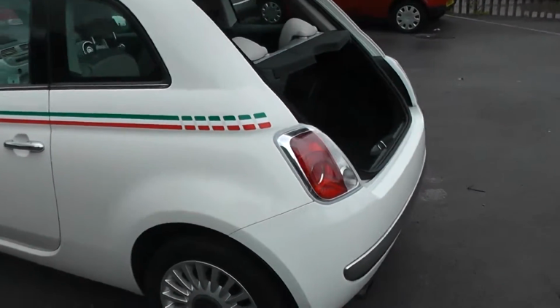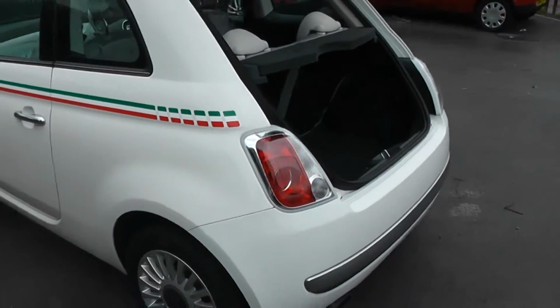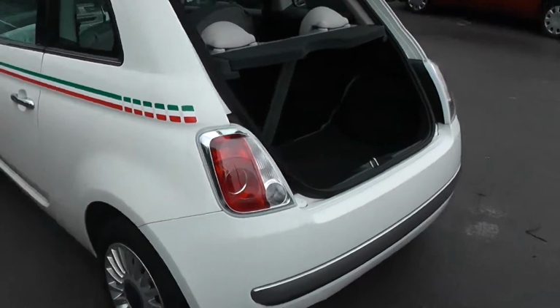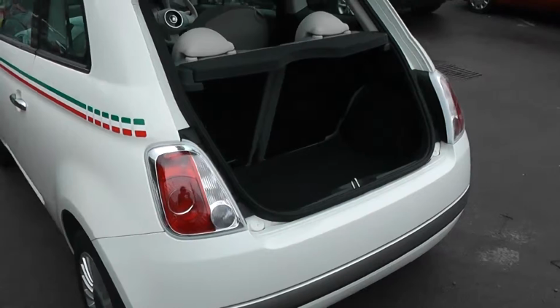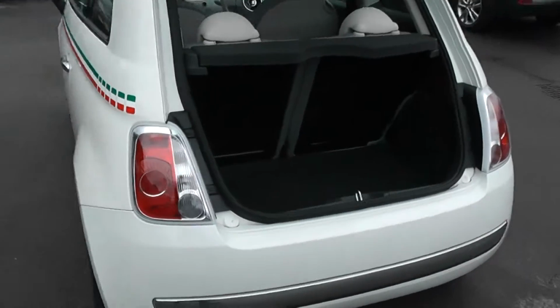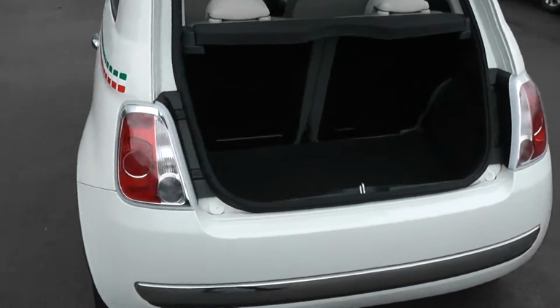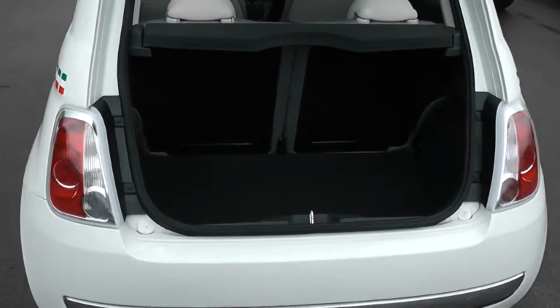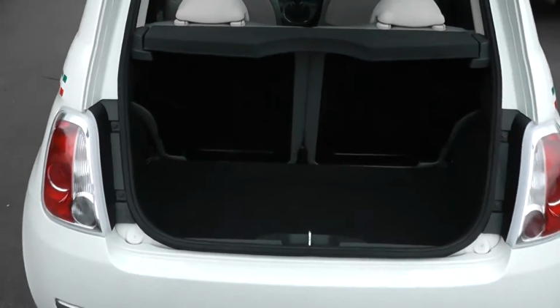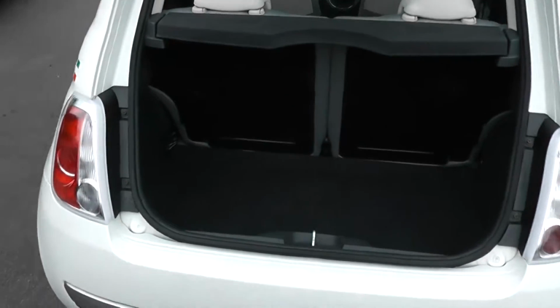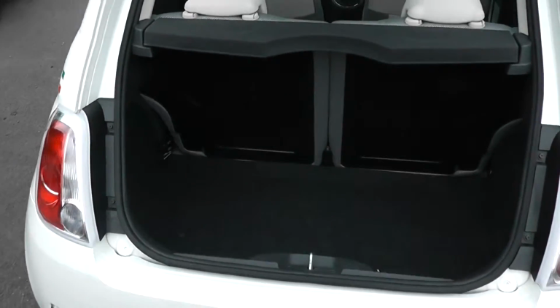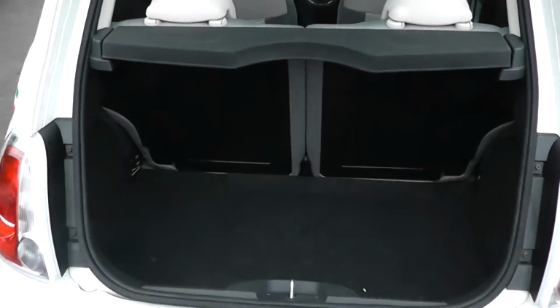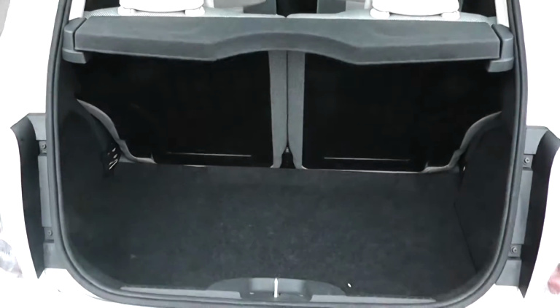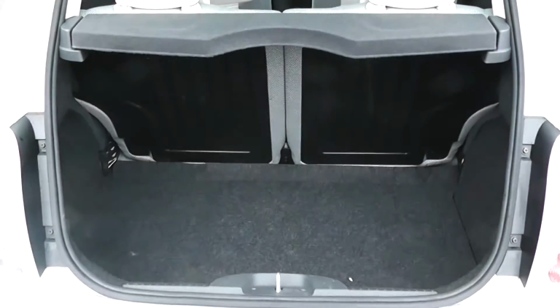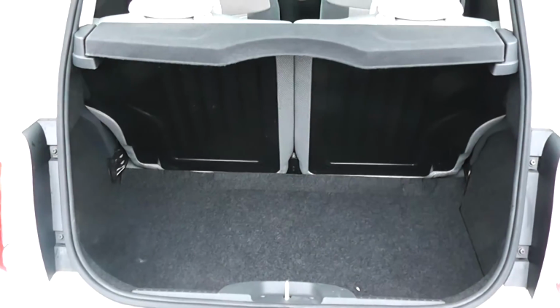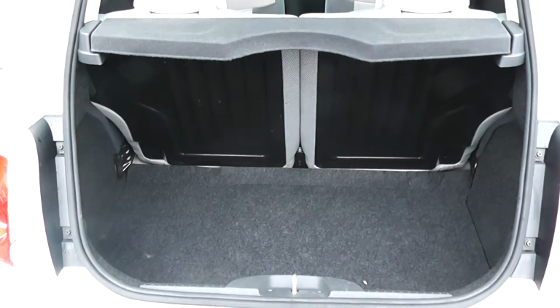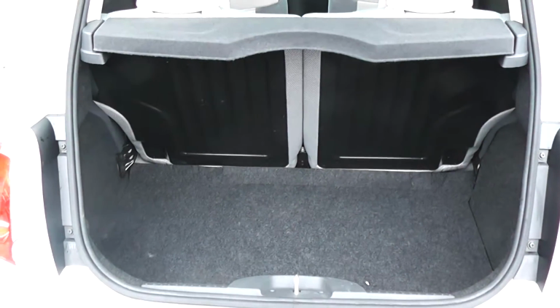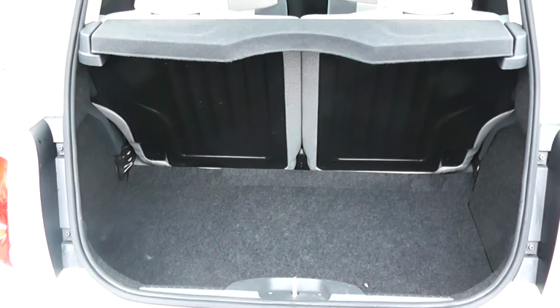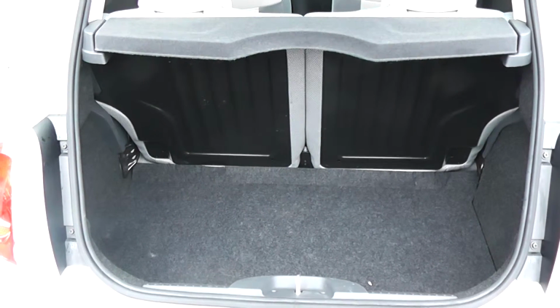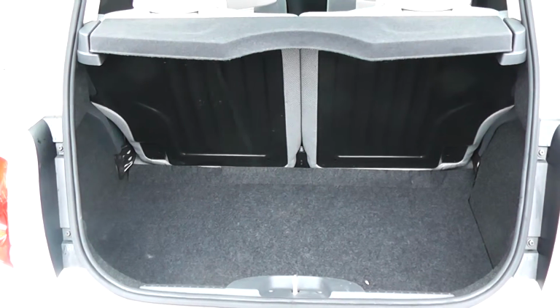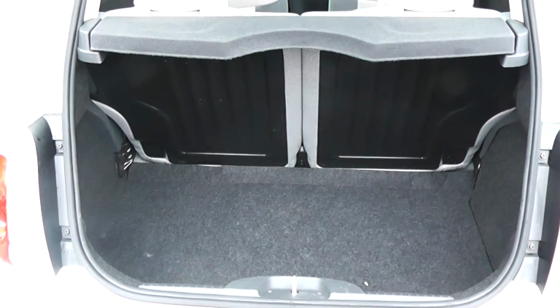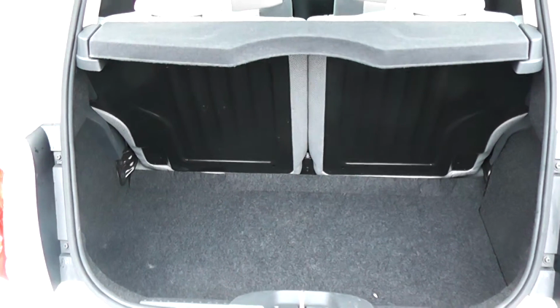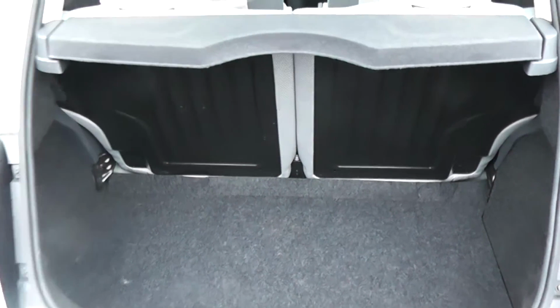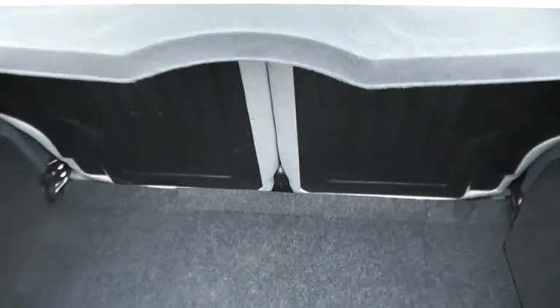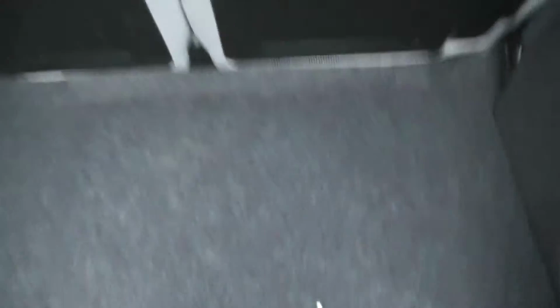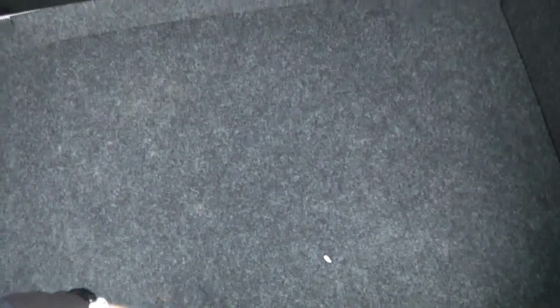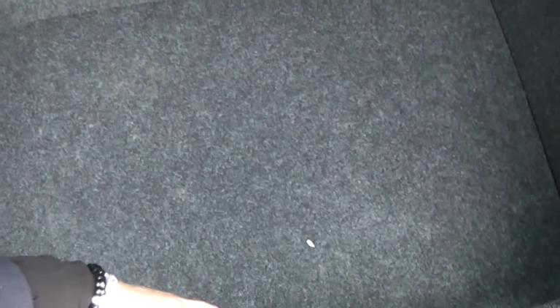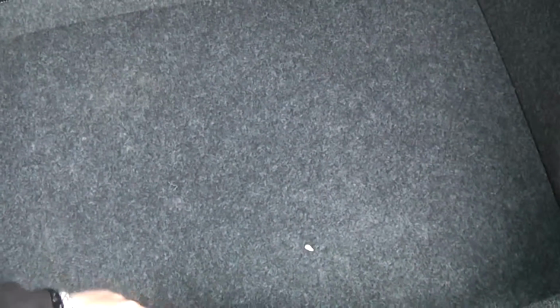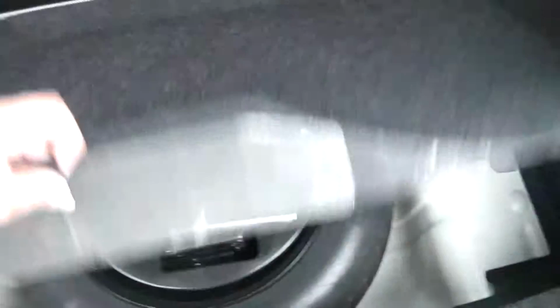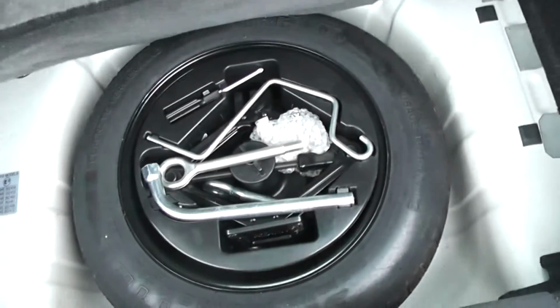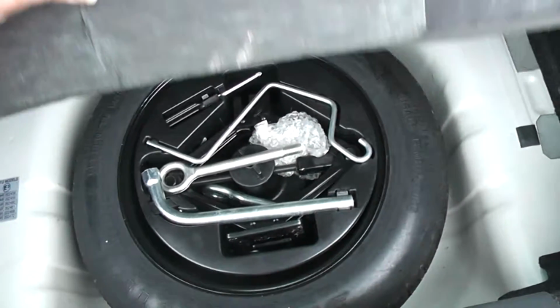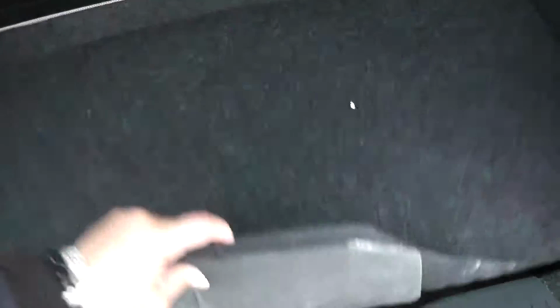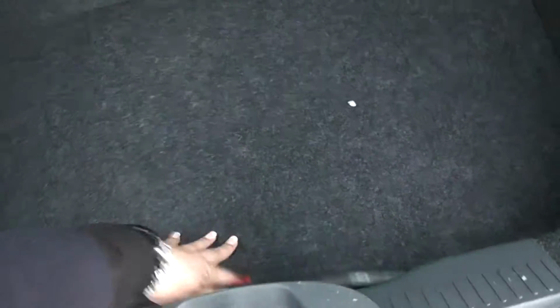Moving round to the boot. The car has a nice sized boot. It also has a 50-50 split in the rear seats in case you need to put those down and make any additional space. It also has a spare wheel in the back of the car.